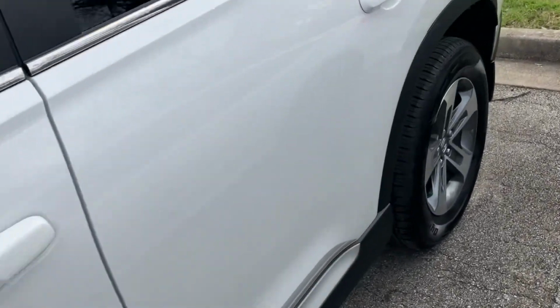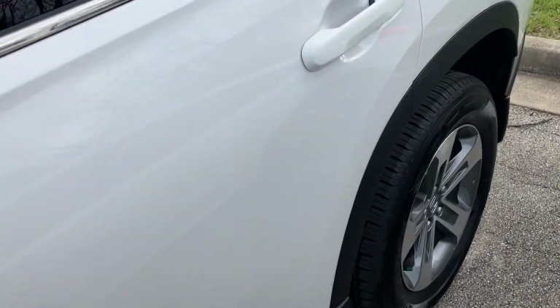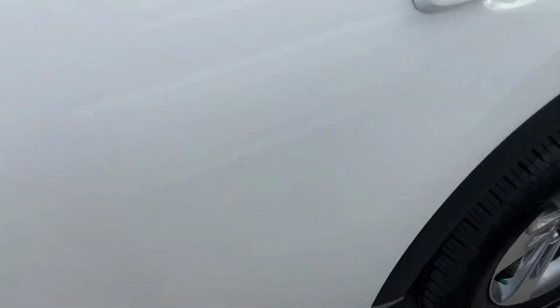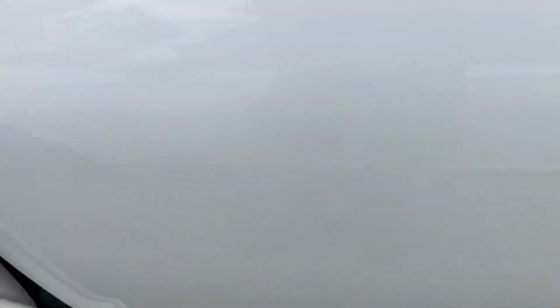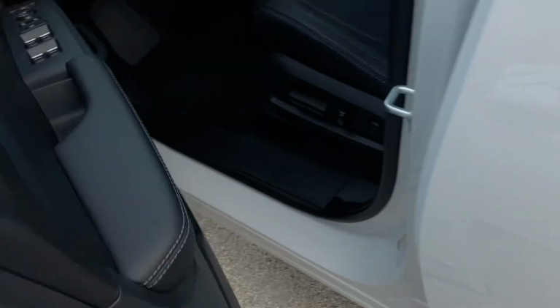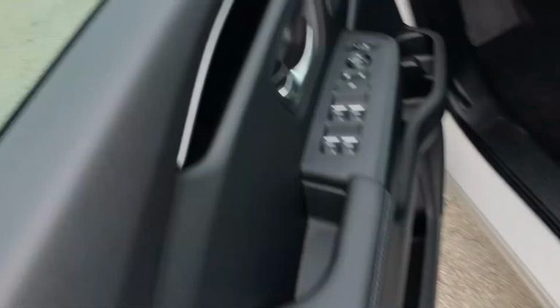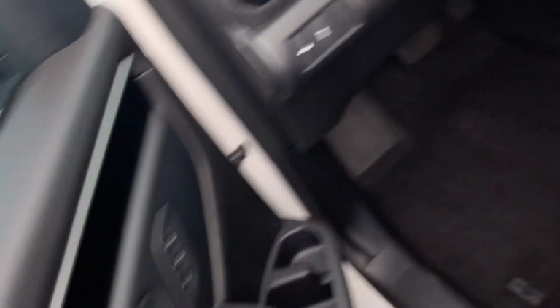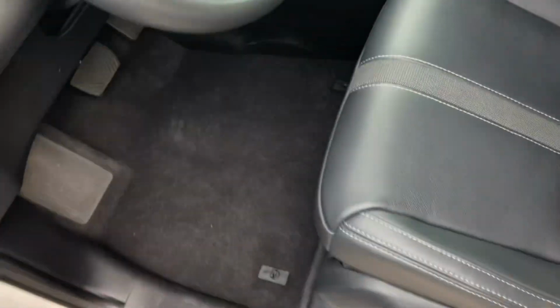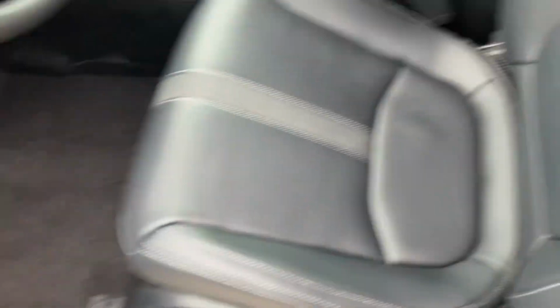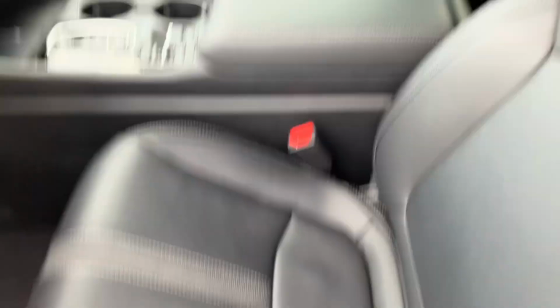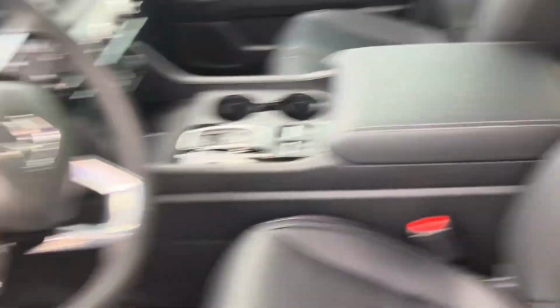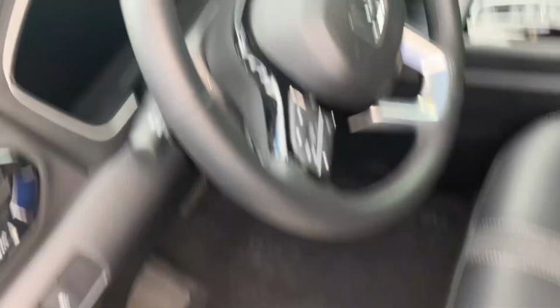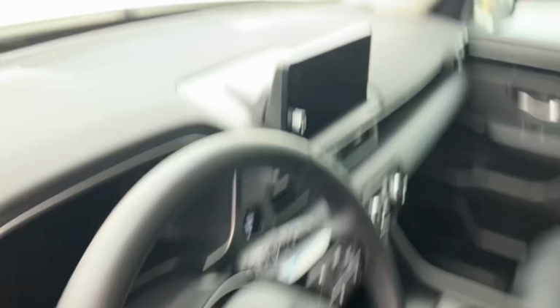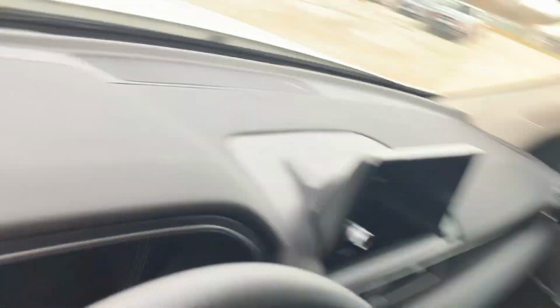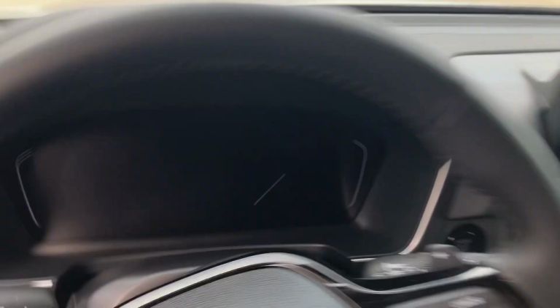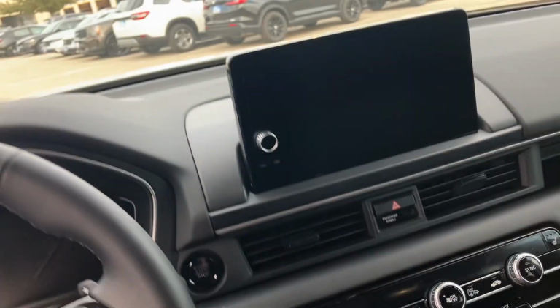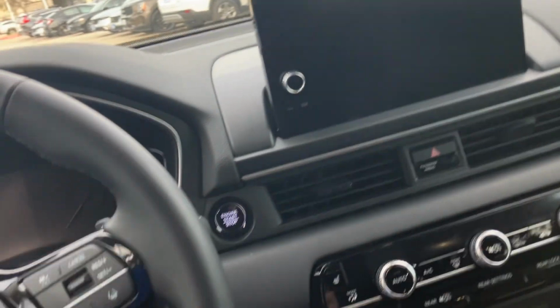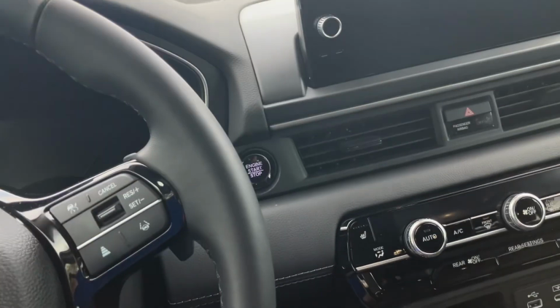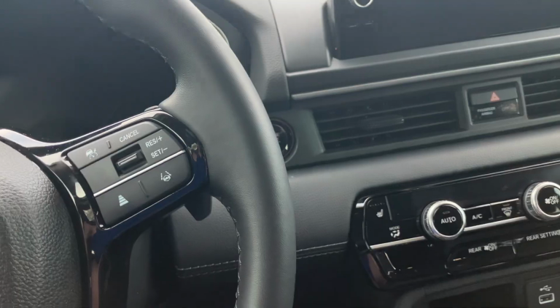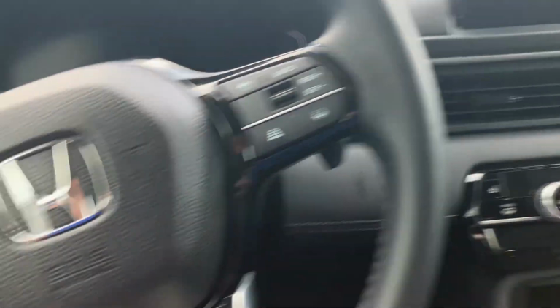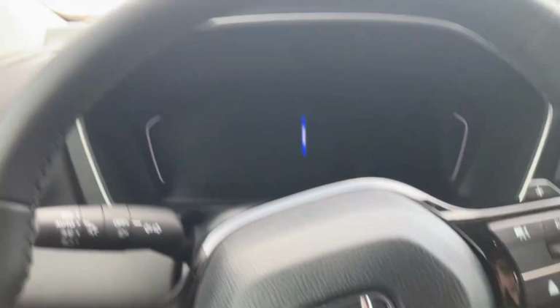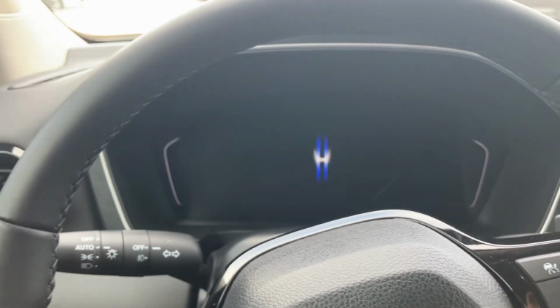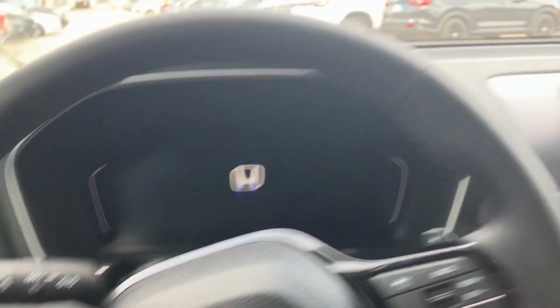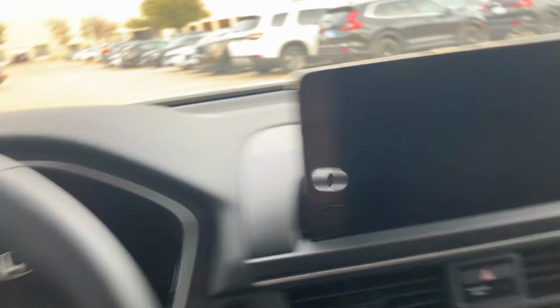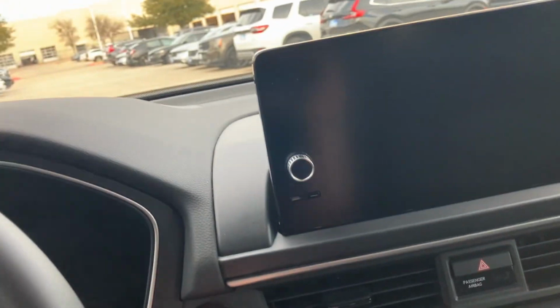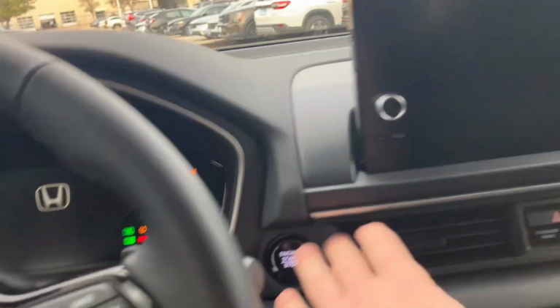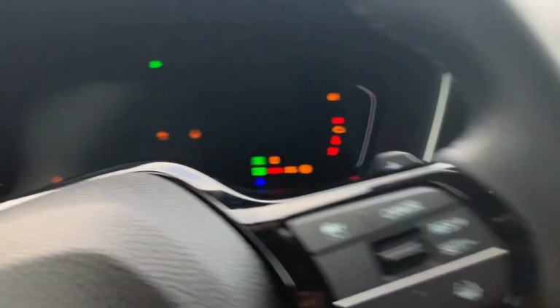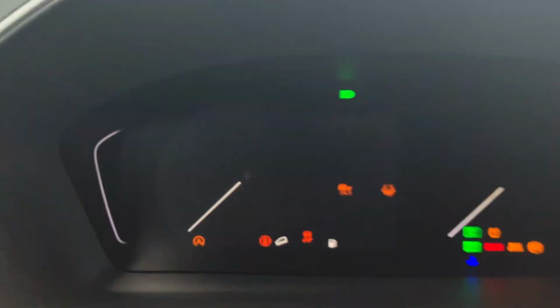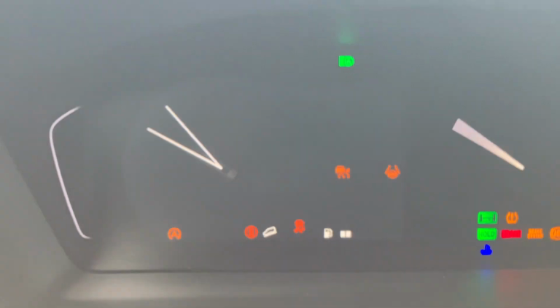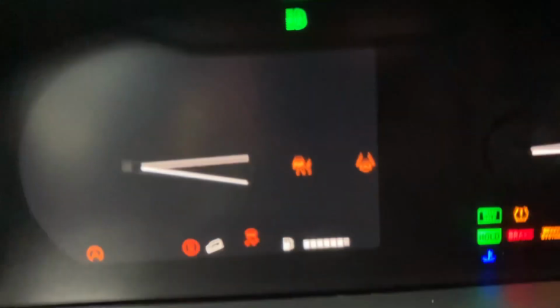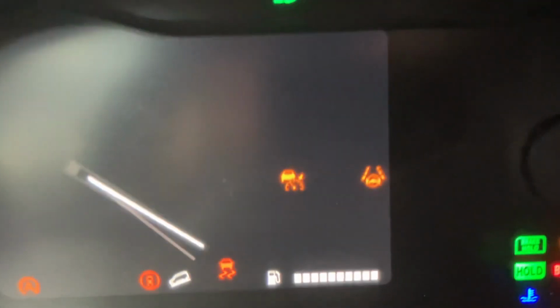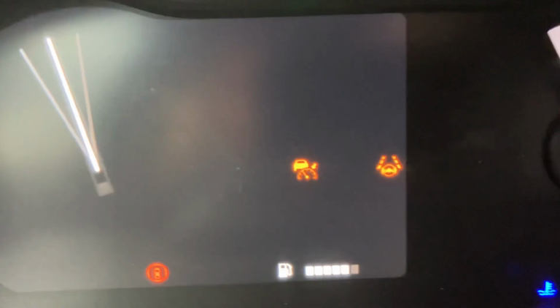Tires are in great shape. Keyless entry. You've got this beautiful leather in here. Nice big screen. Very comfortable, very nice. I'll even start it up real quick — starts right up.